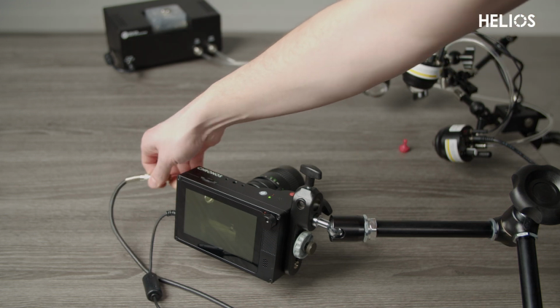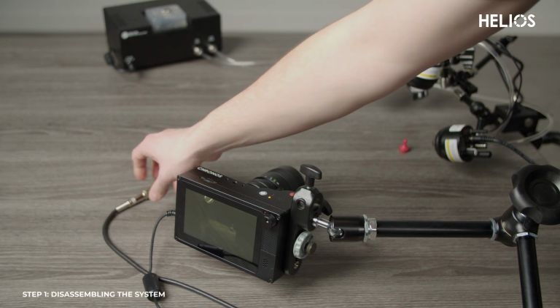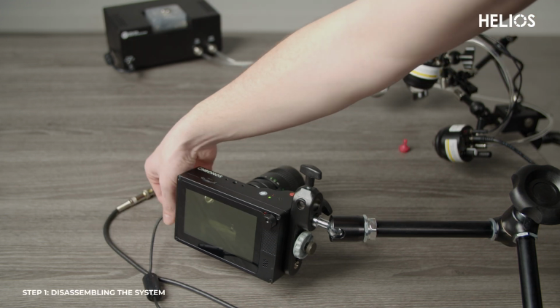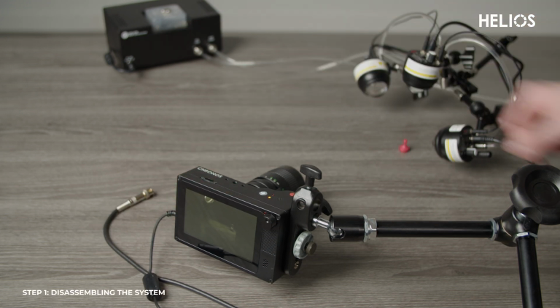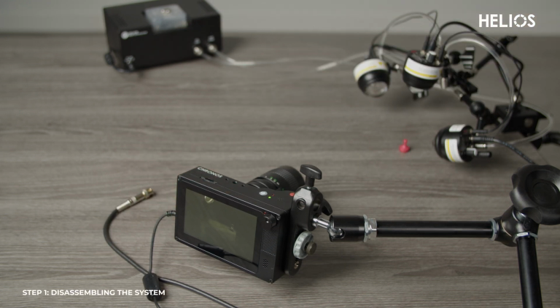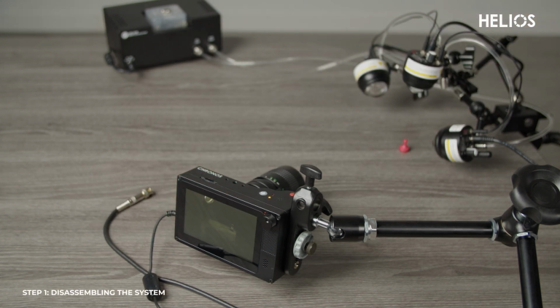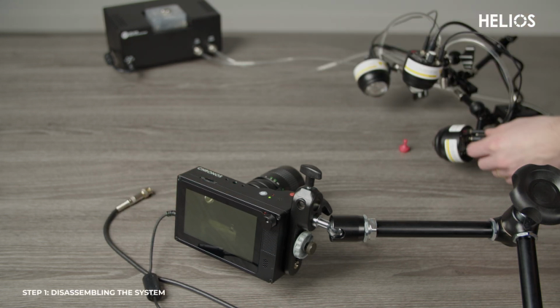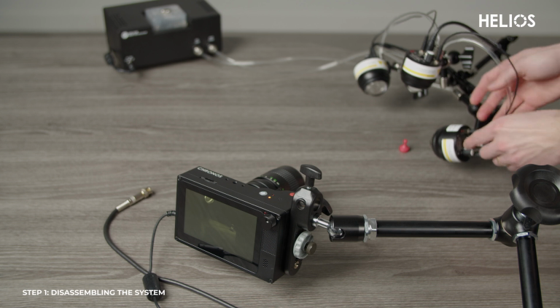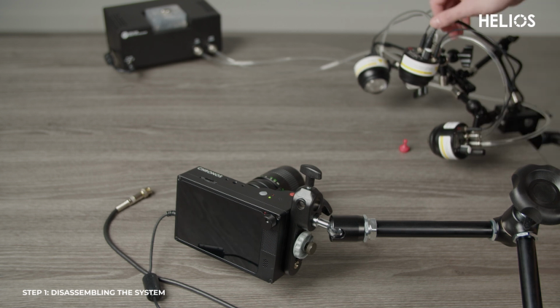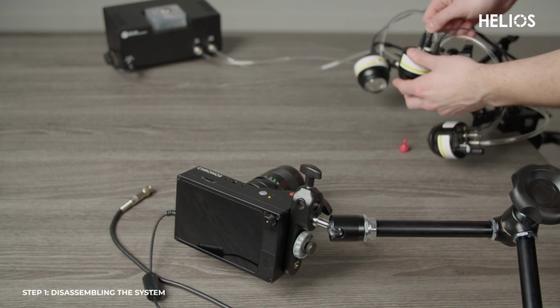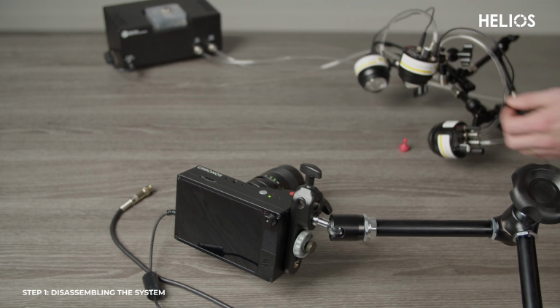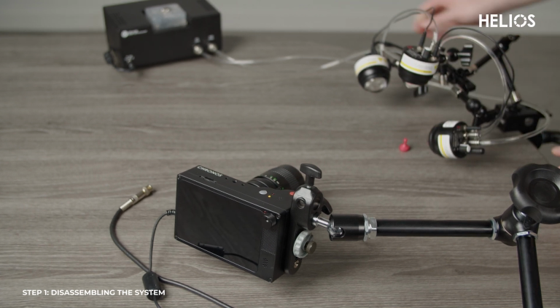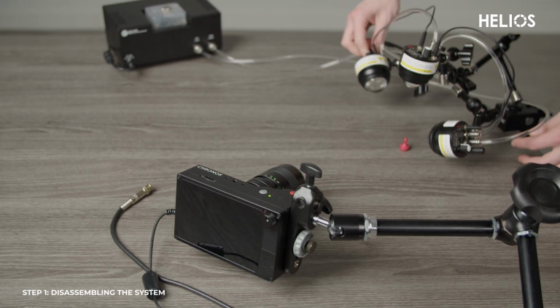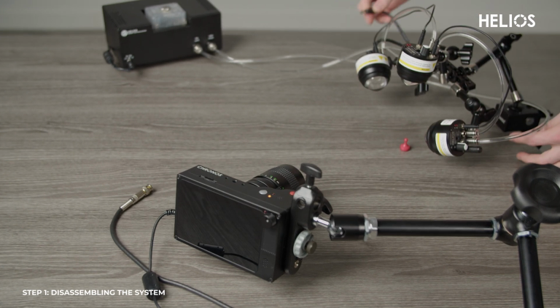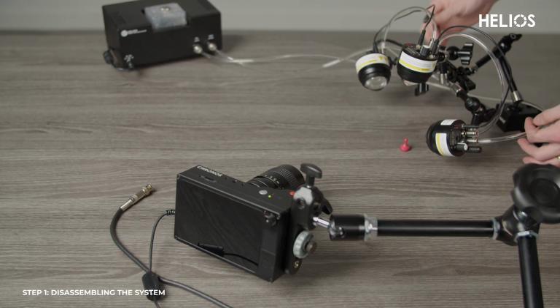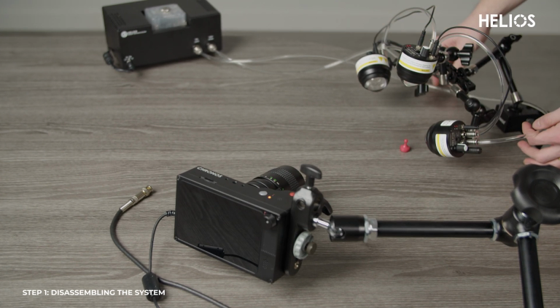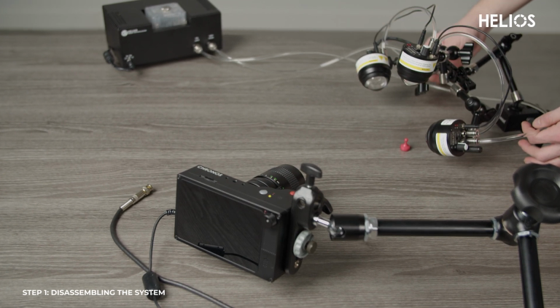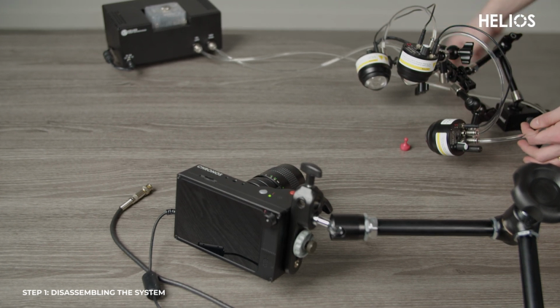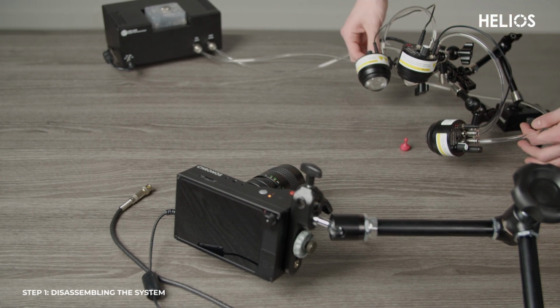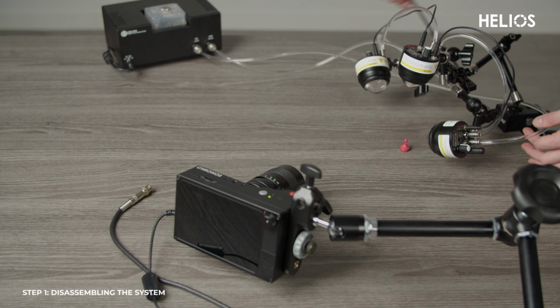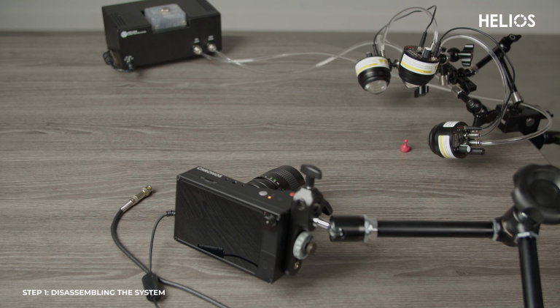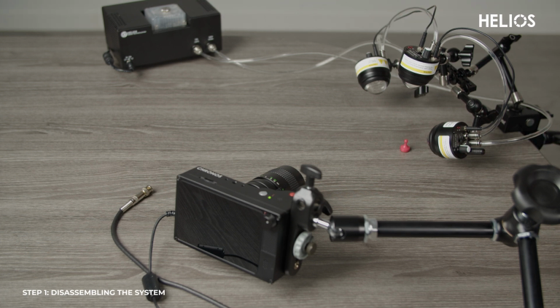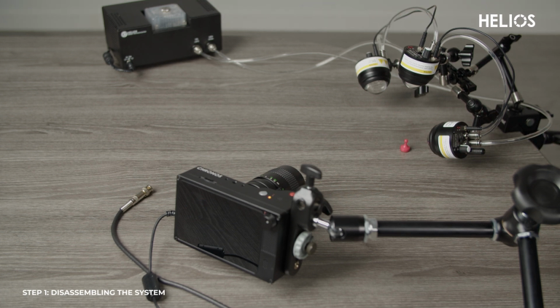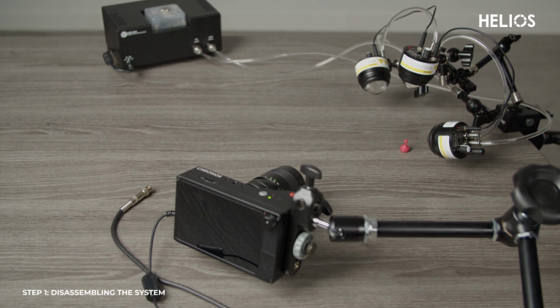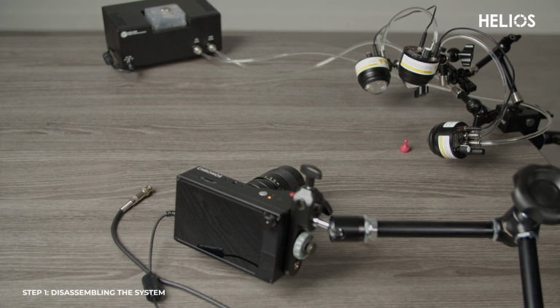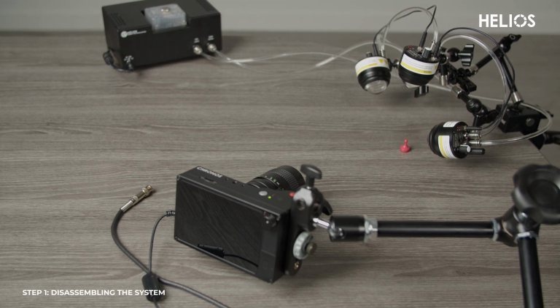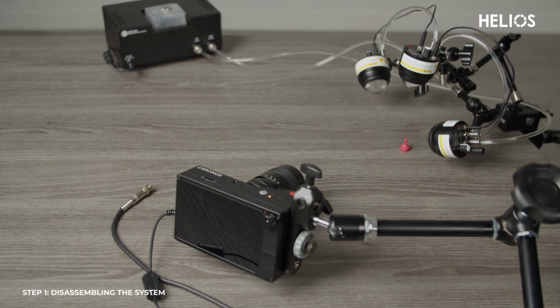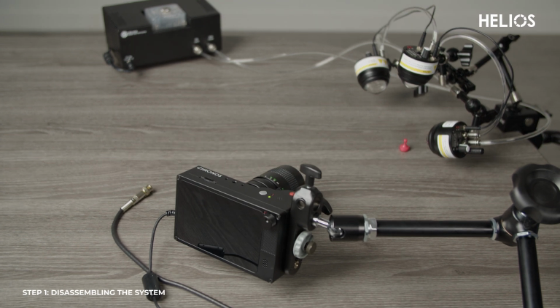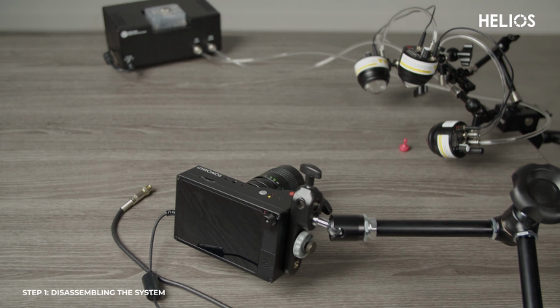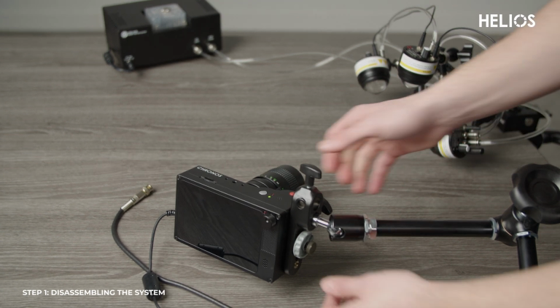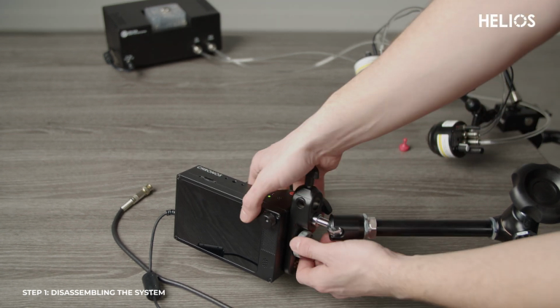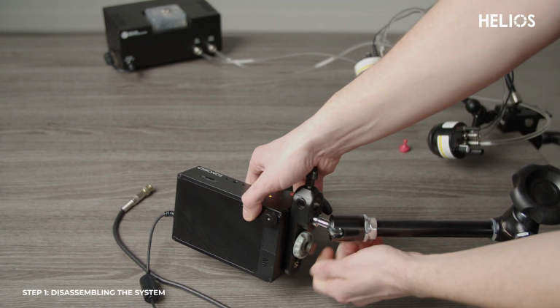To disassemble the Helios system, start by turning off the Kronos camera and Helios lights. Unplug all cables and disconnect the sync ports. Detach the tubes and disconnect the water cooling system from the lights, then unmount the Kronos camera and remove the lens.